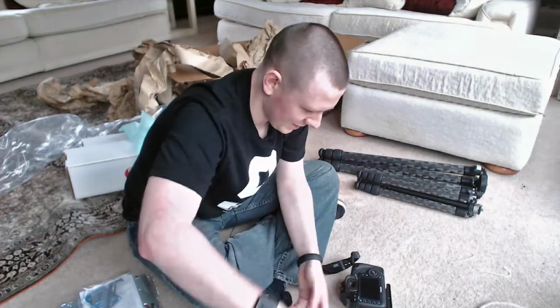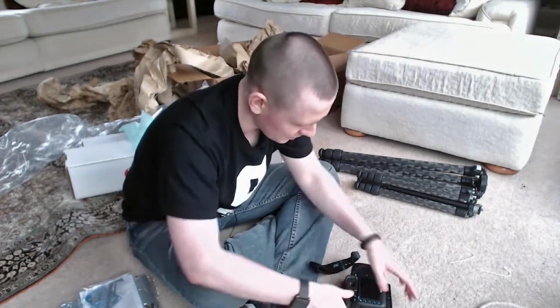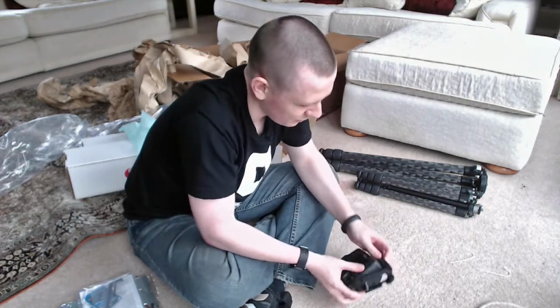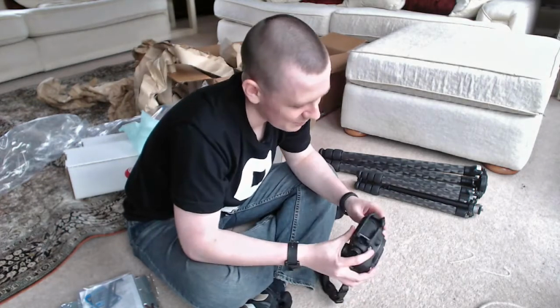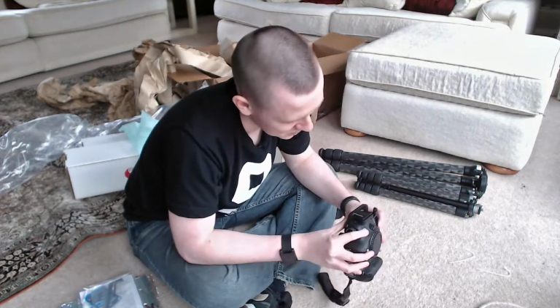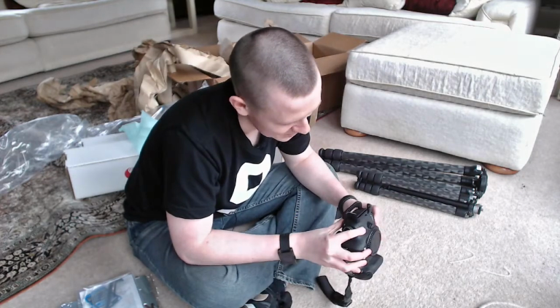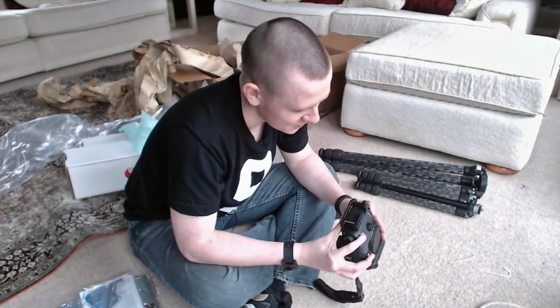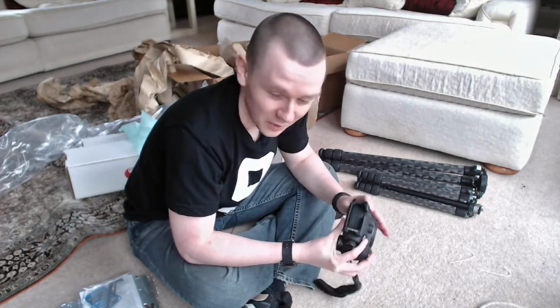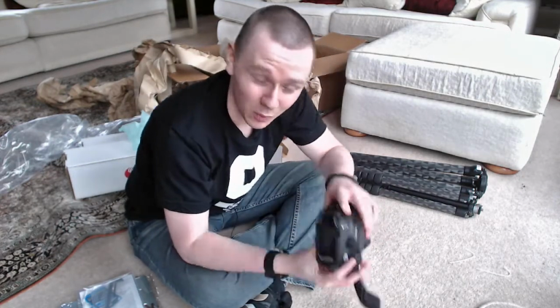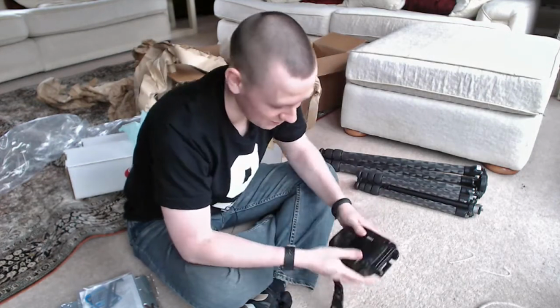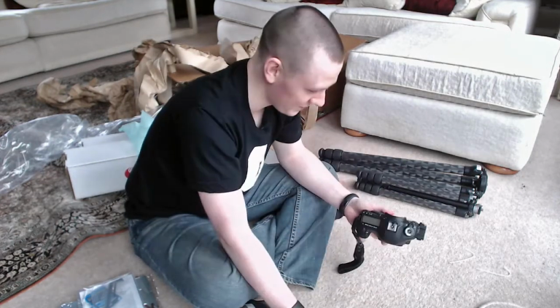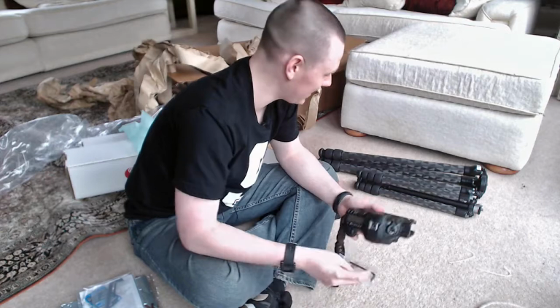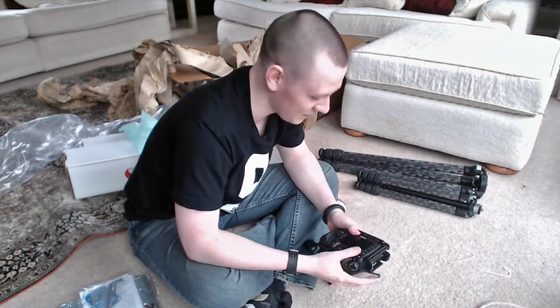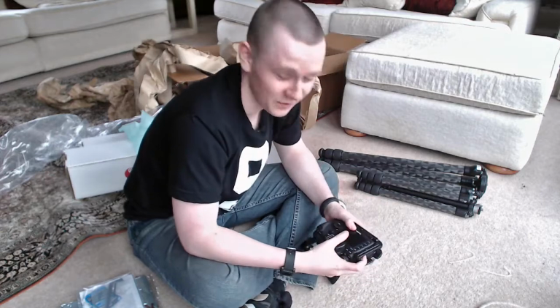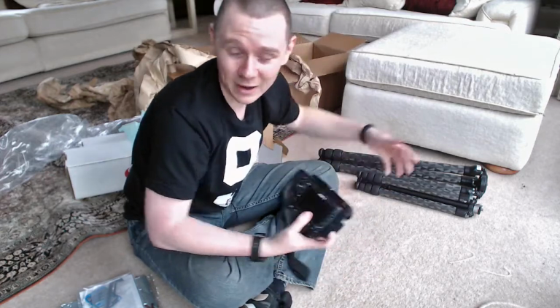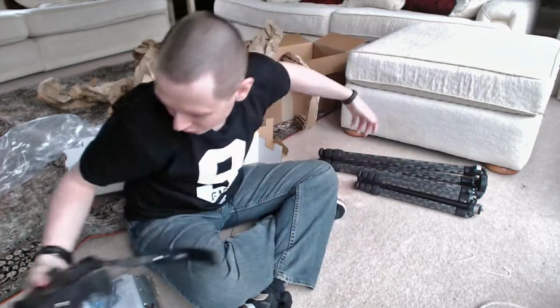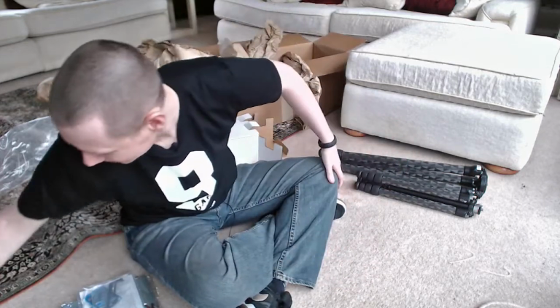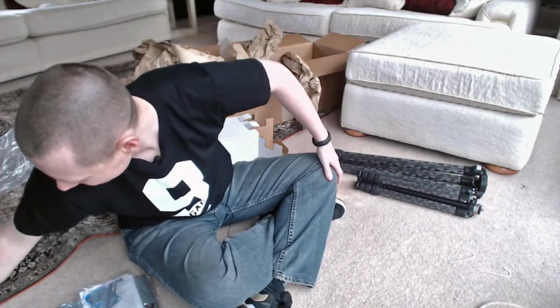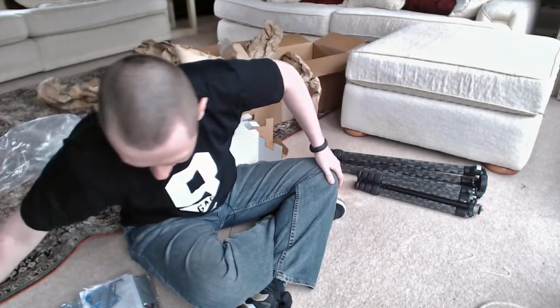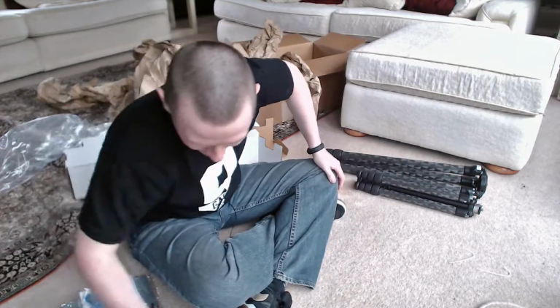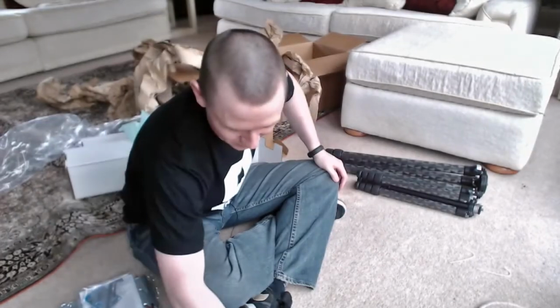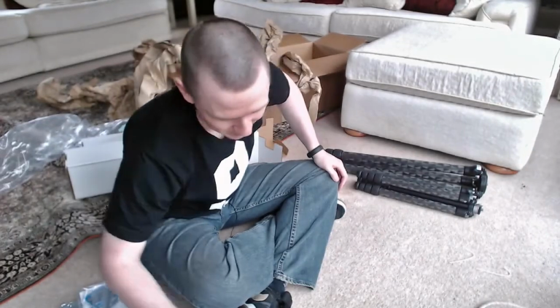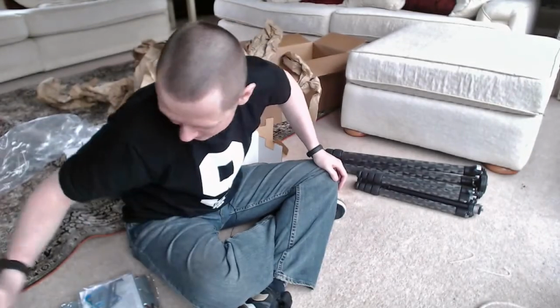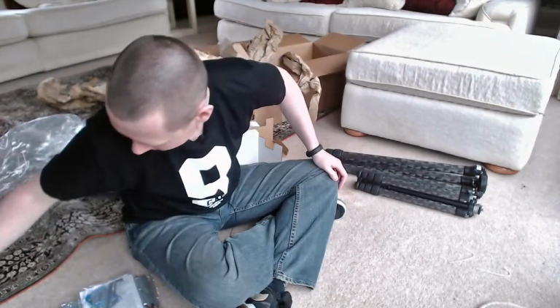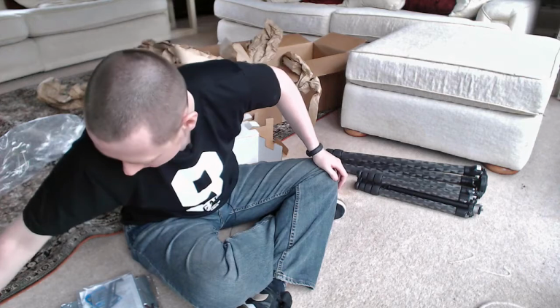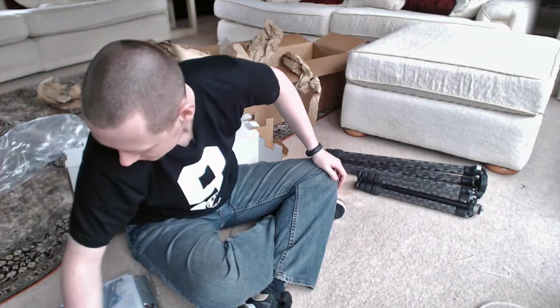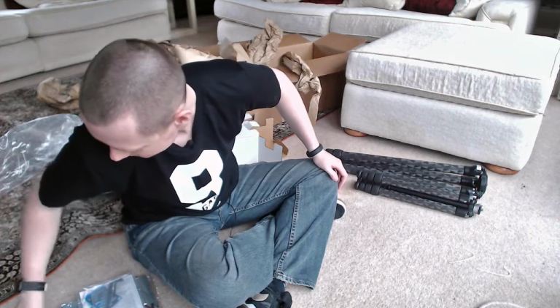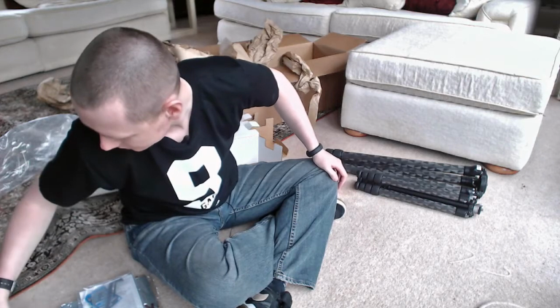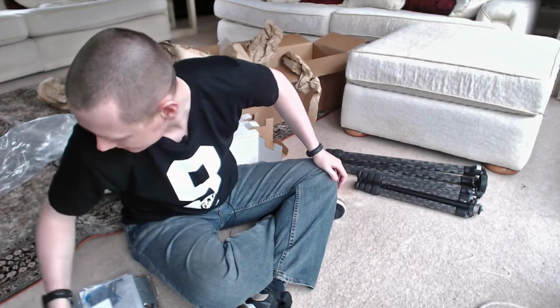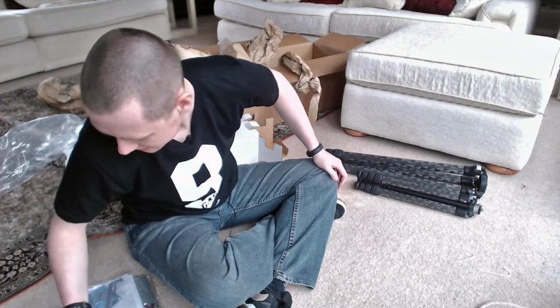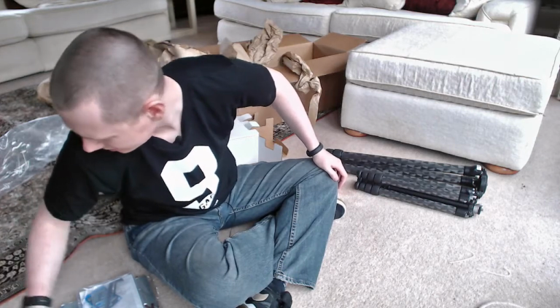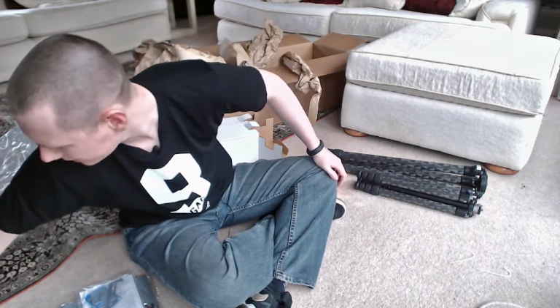It looks like it will fit, so I'm happy about that. I'm not going to try and fully attach it now just so I don't bore you anymore, and we can get to the fun stuff — seeing how tall the tripods get.